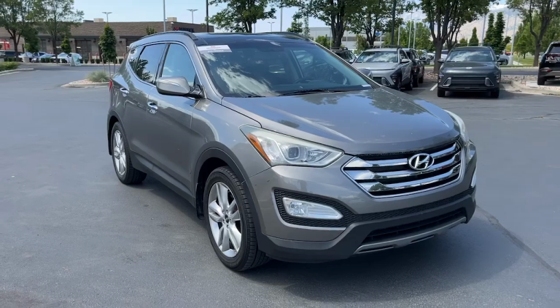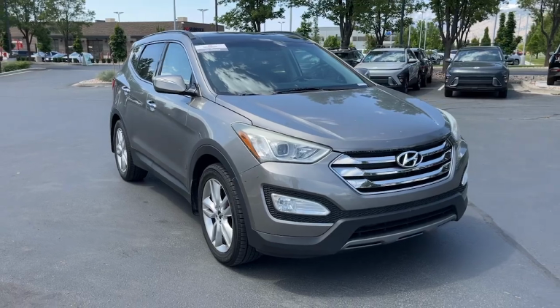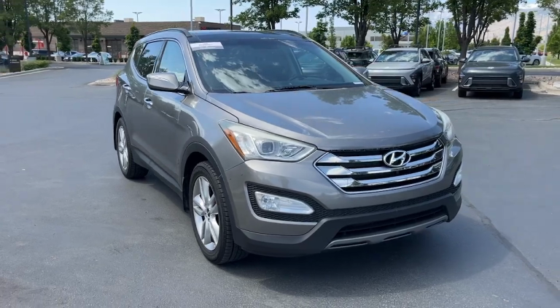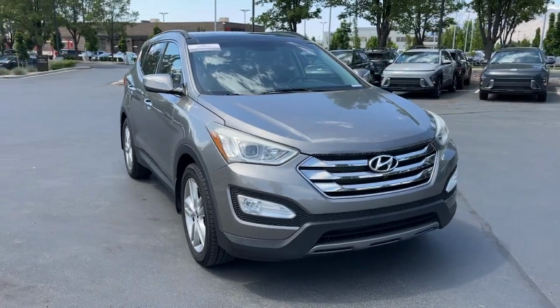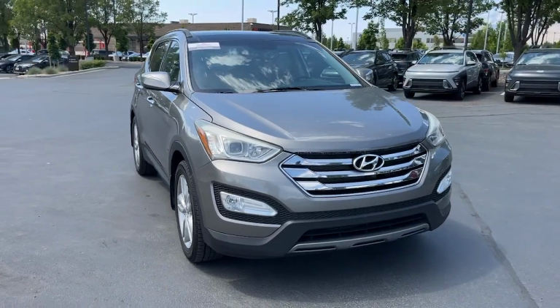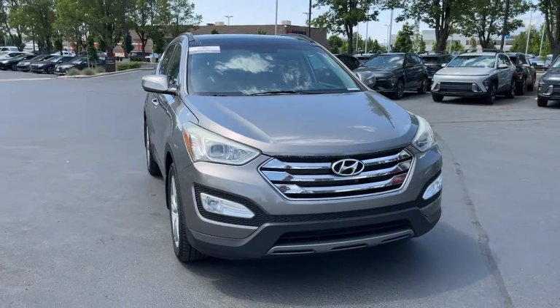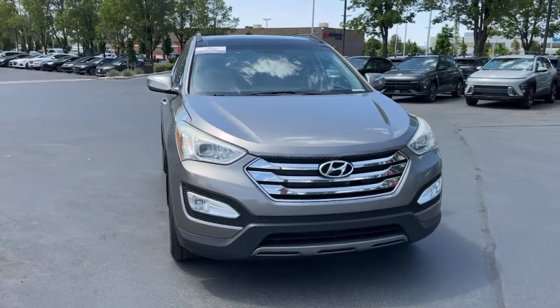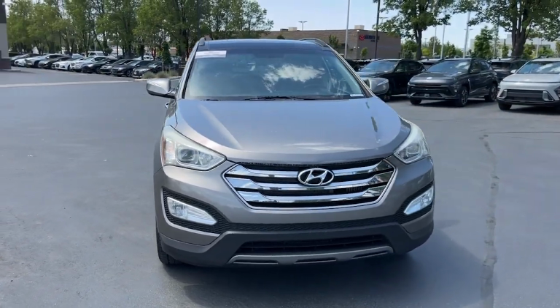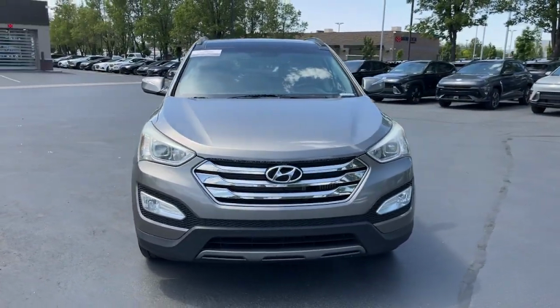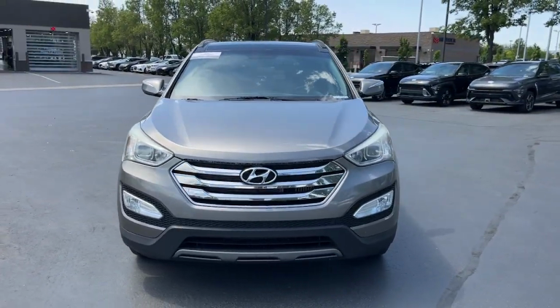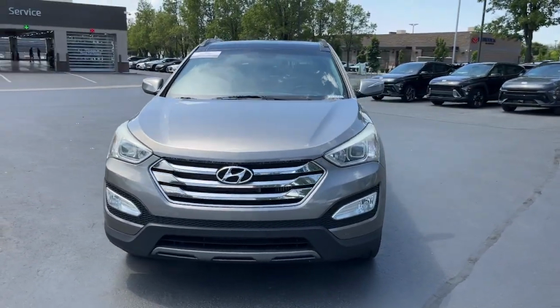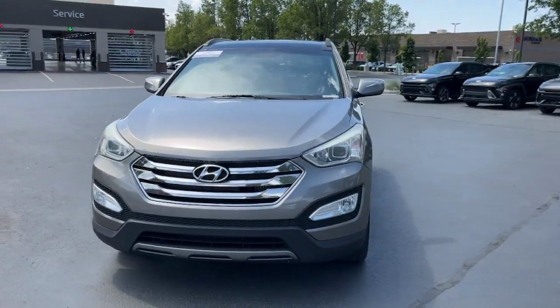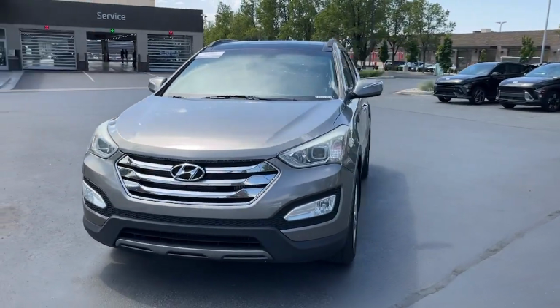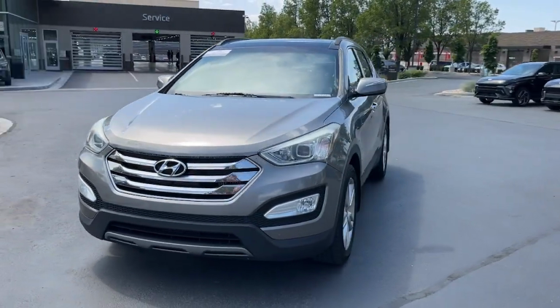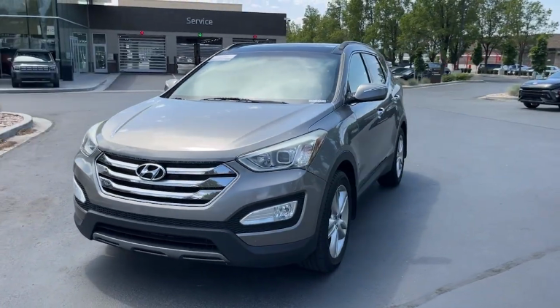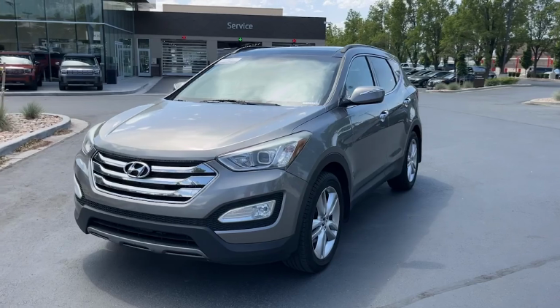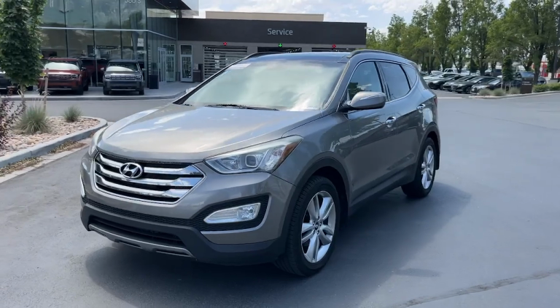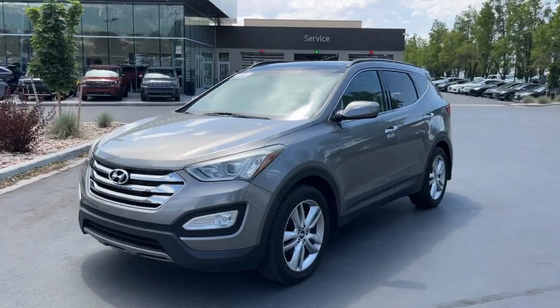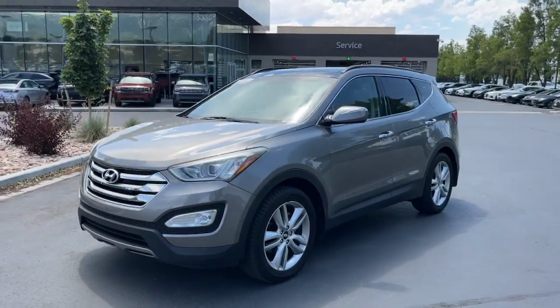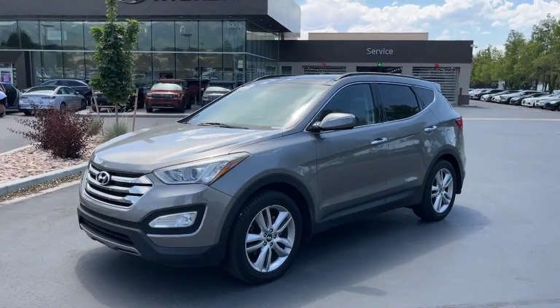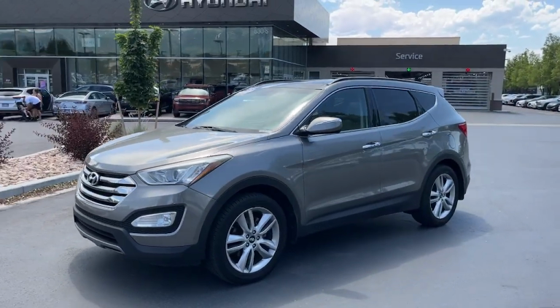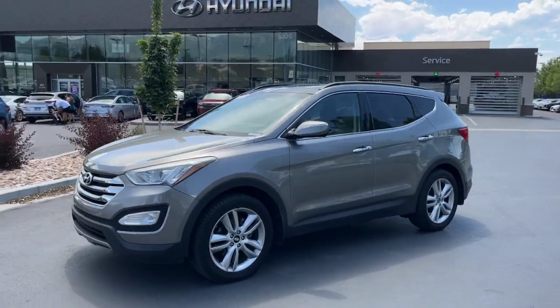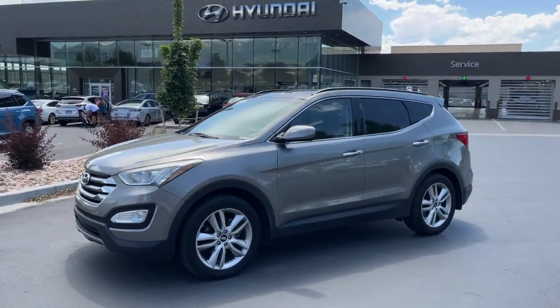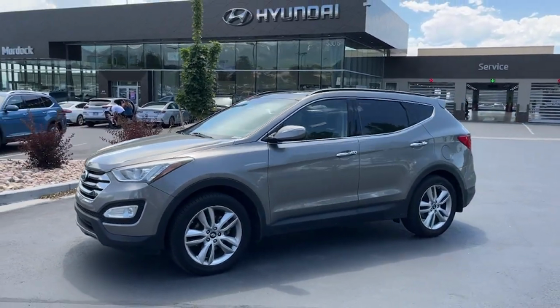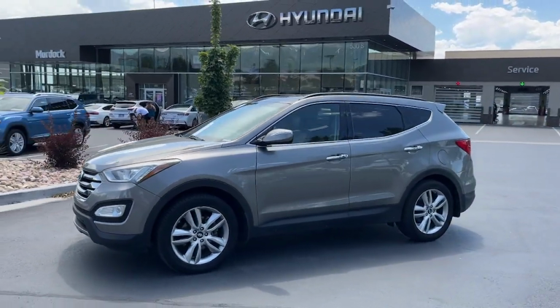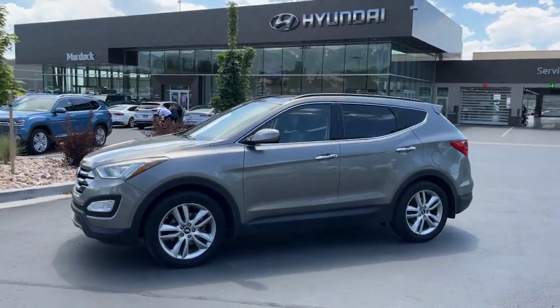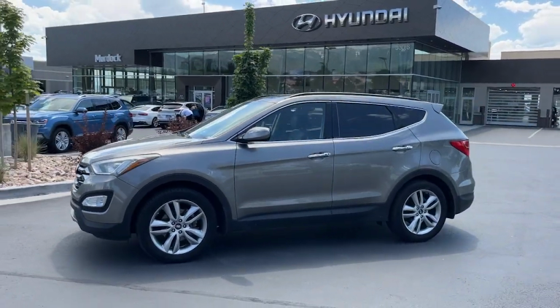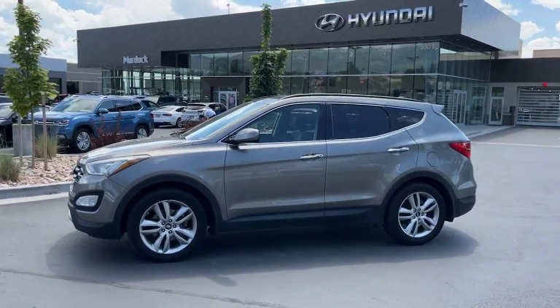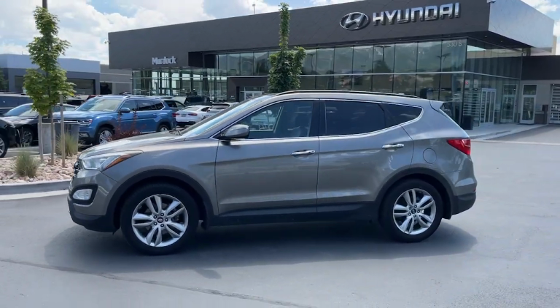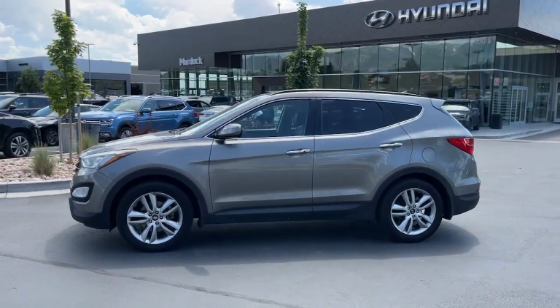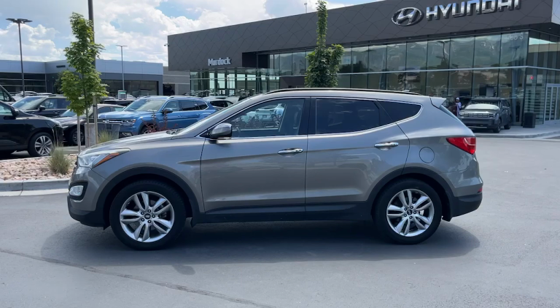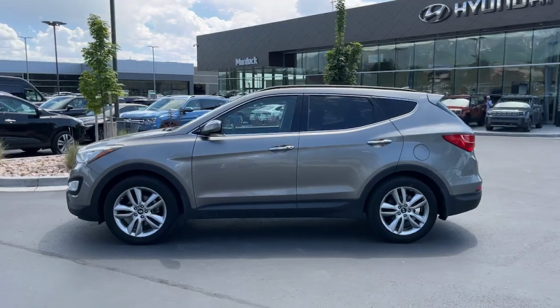Looking for your dream car? It could be the 2015 Hyundai Santa Fe. With less than 150,000 miles on the odometer, this vehicle provides excellent value.